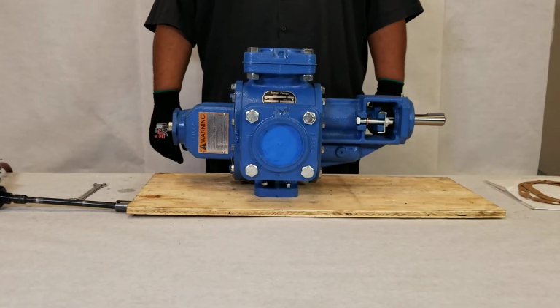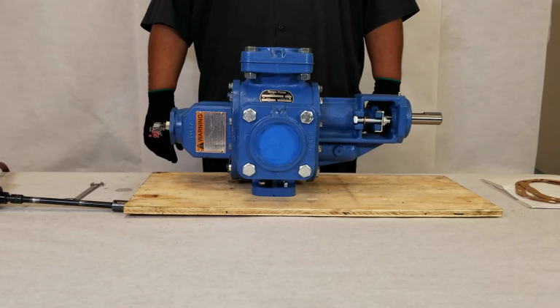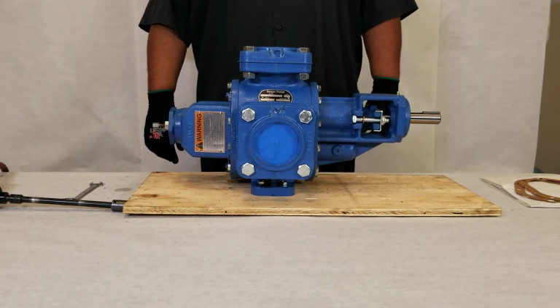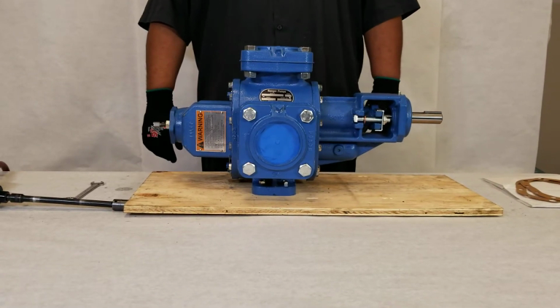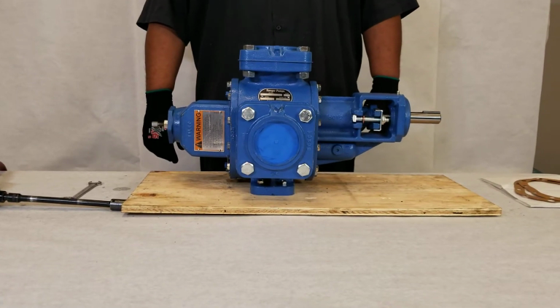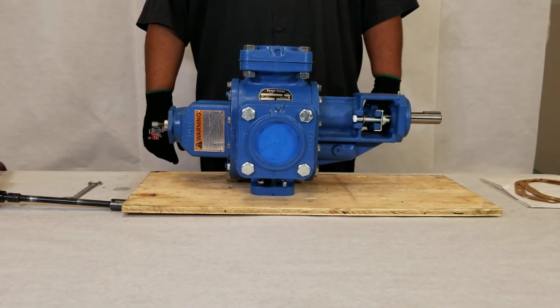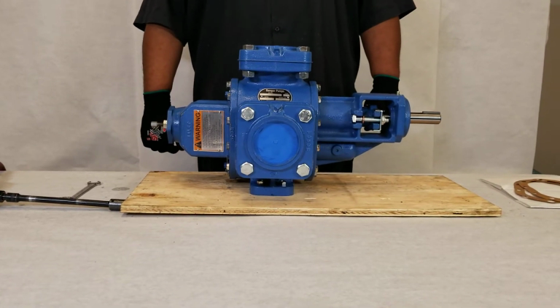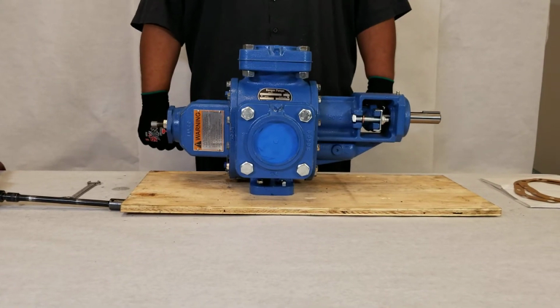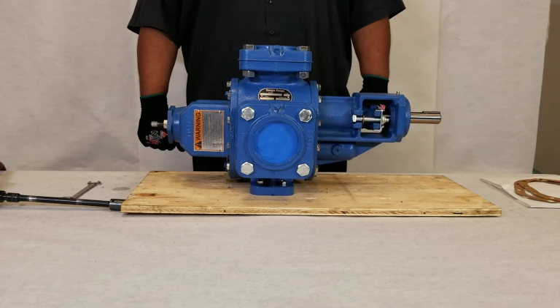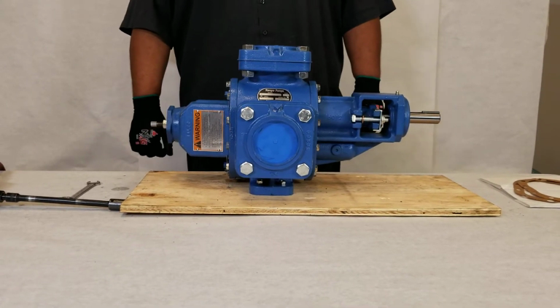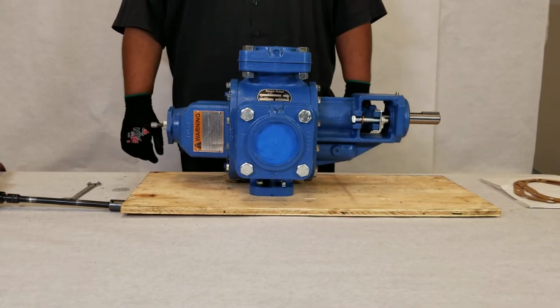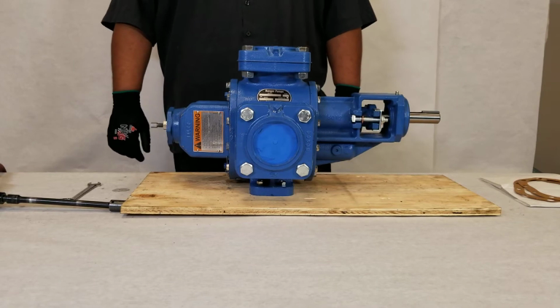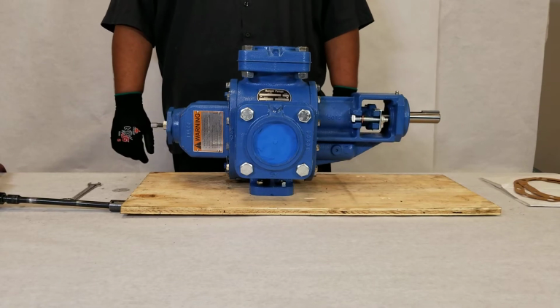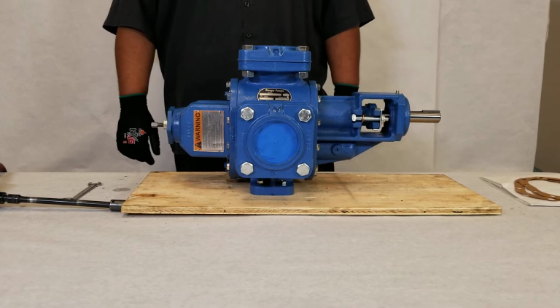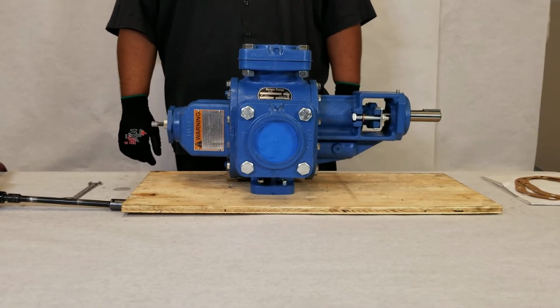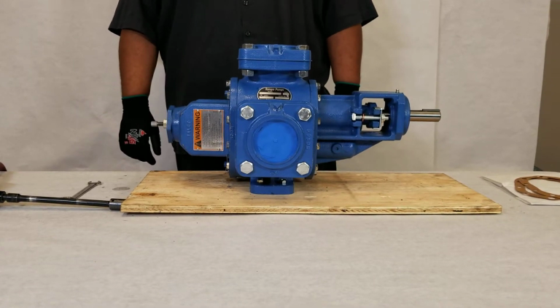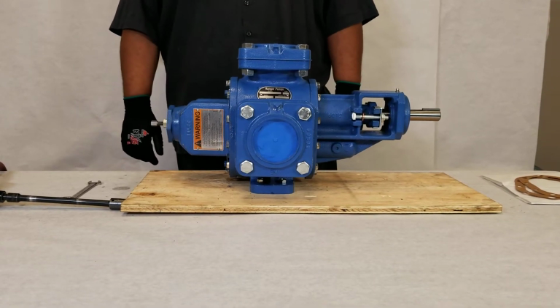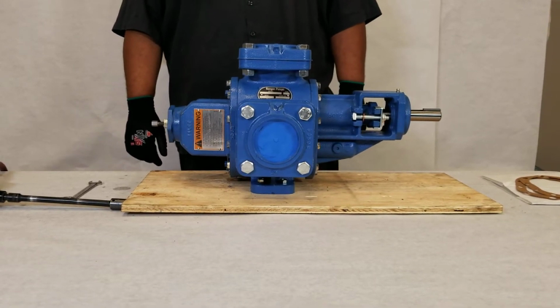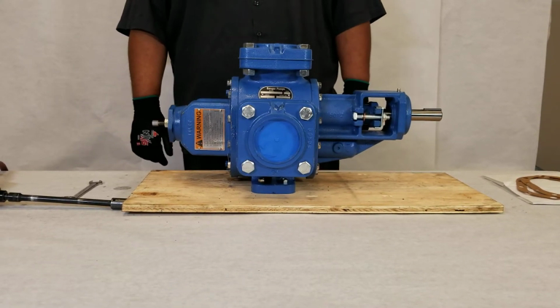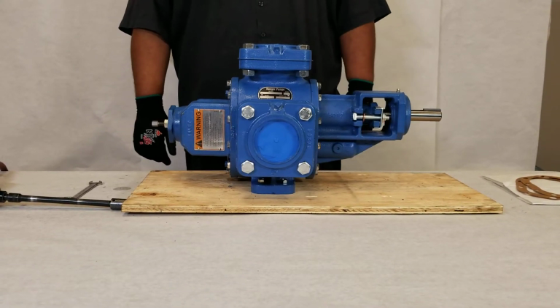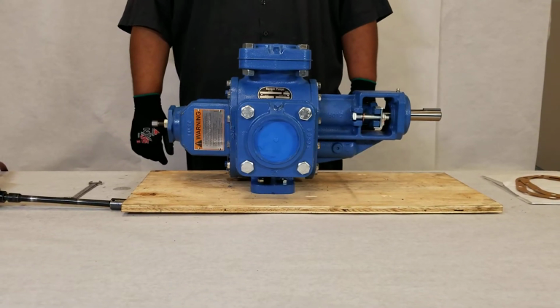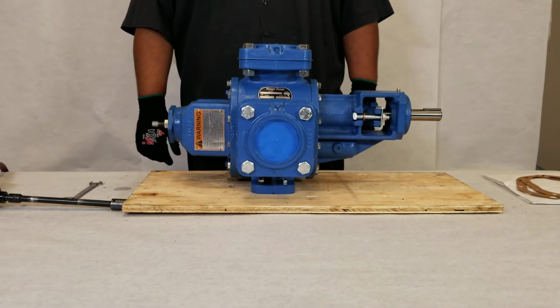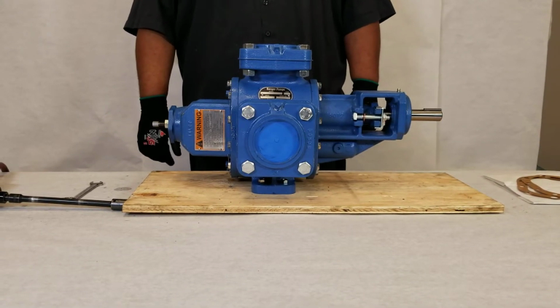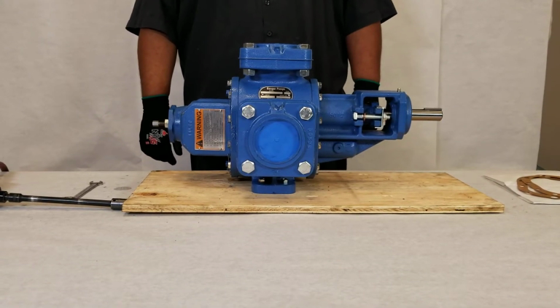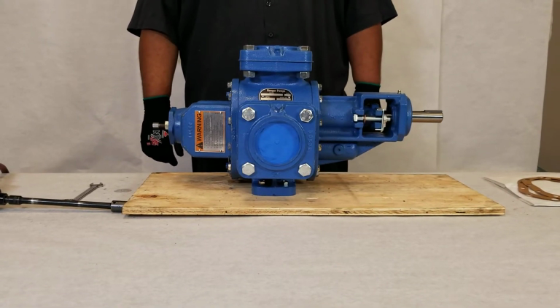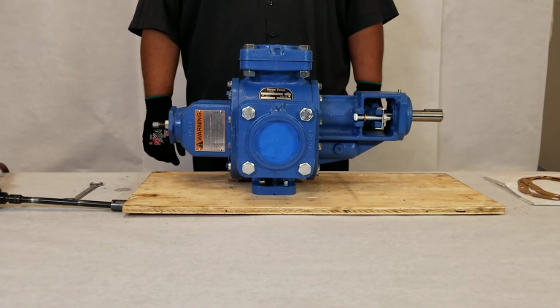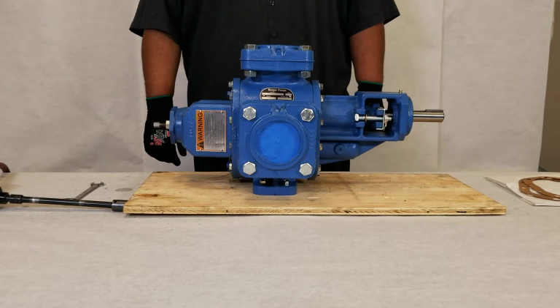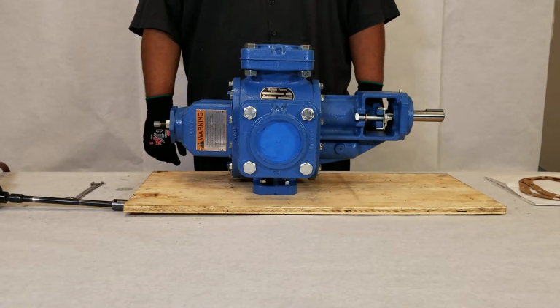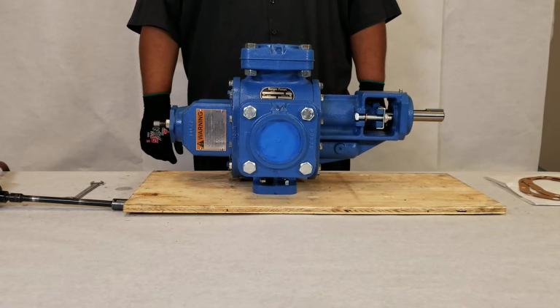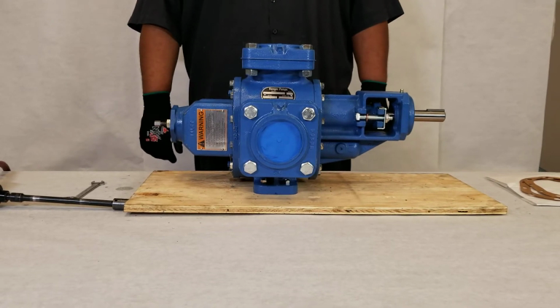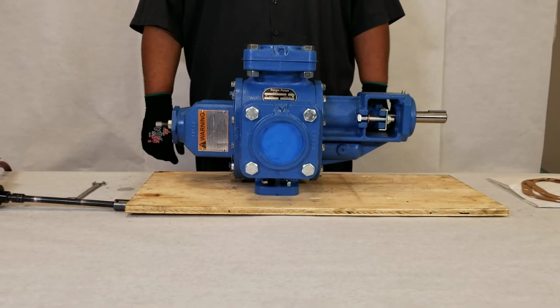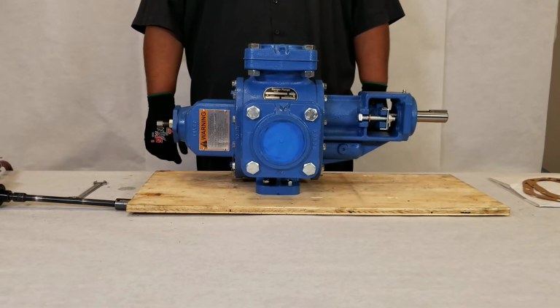In this video we are taking a Ranger pump in the standard W rotation and showing you how to change it from the high drive to the low drive and to reverse the relief valve or bypass.